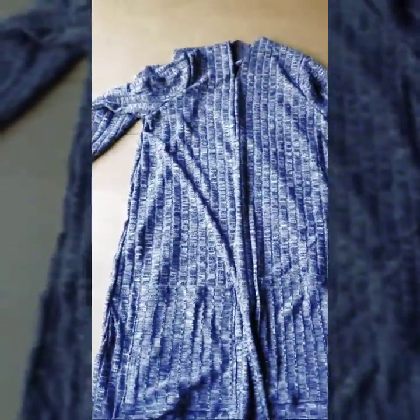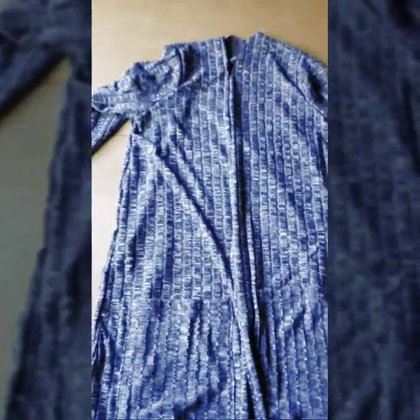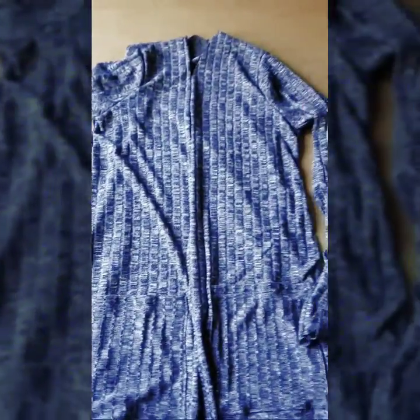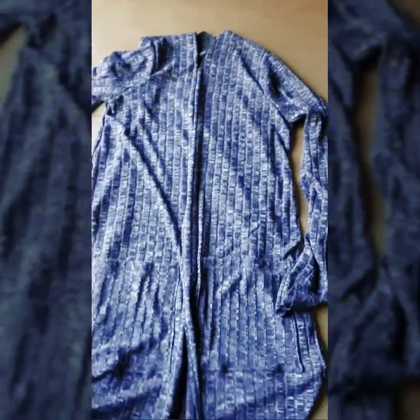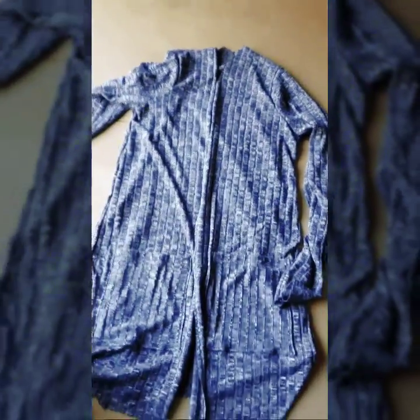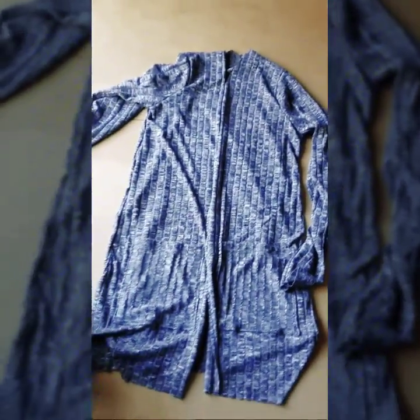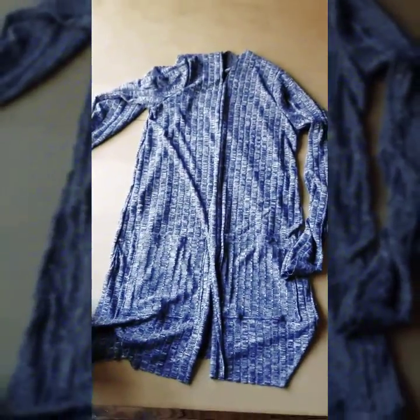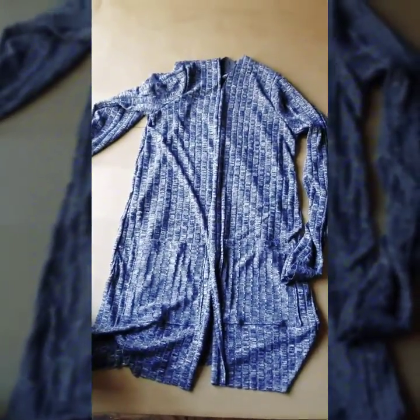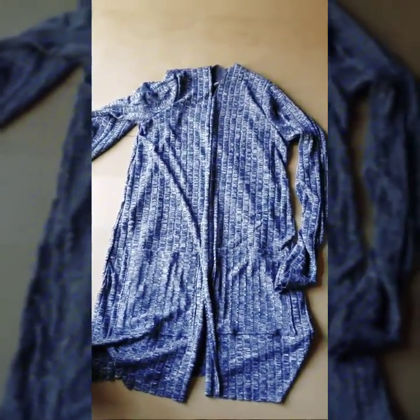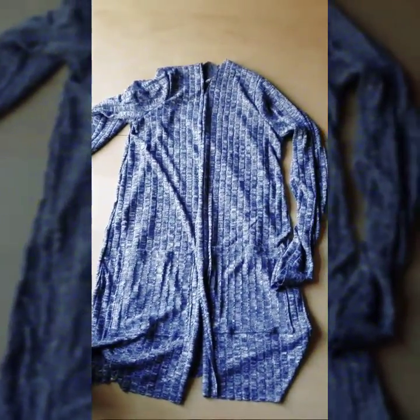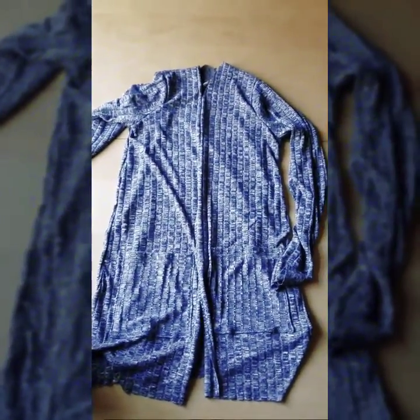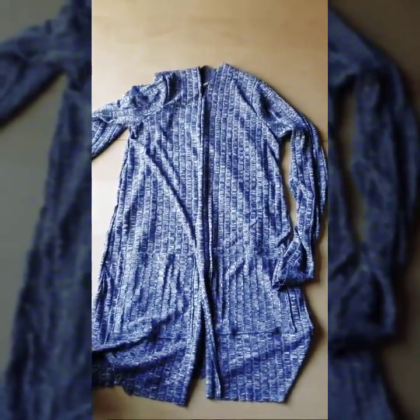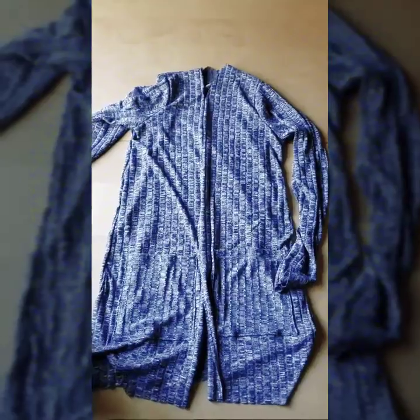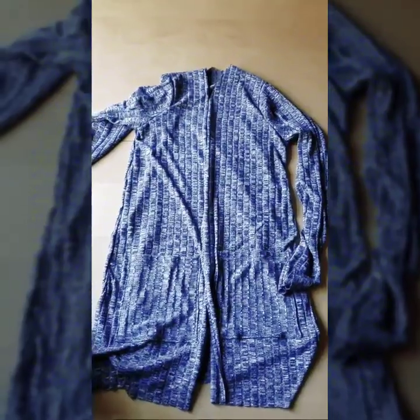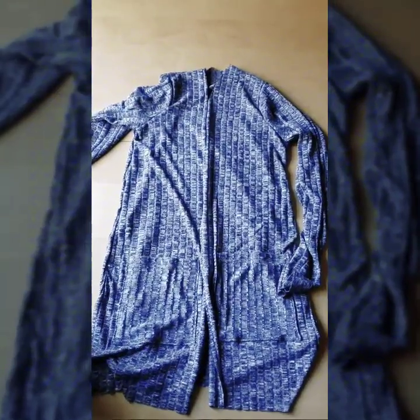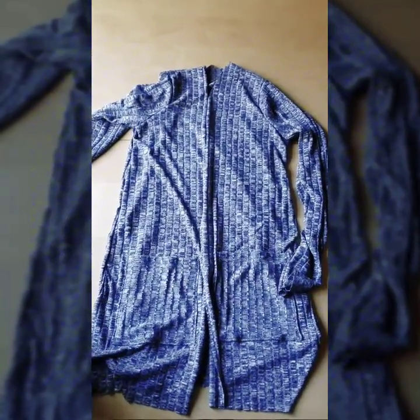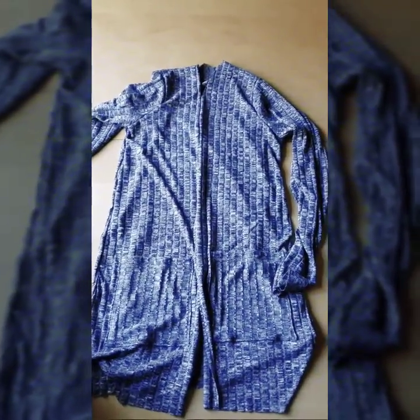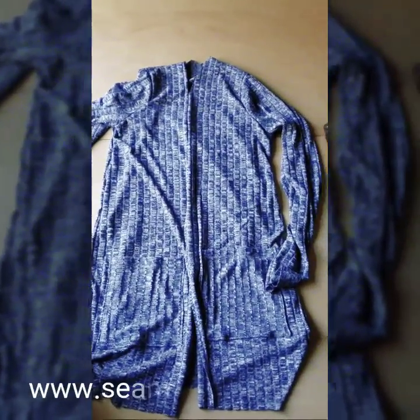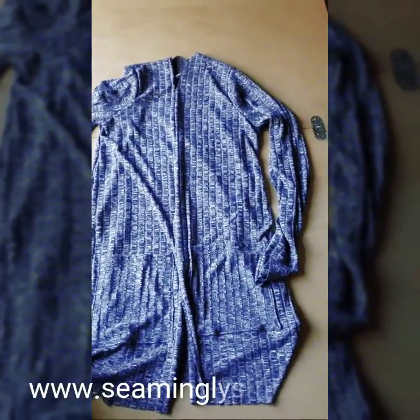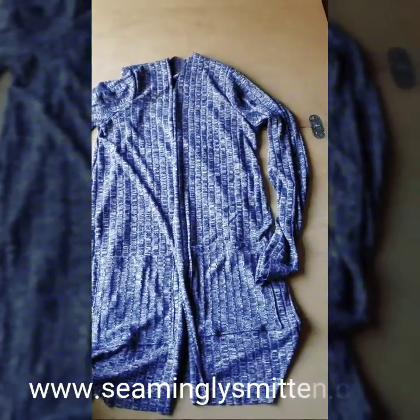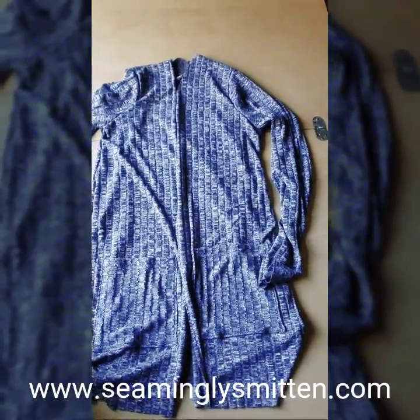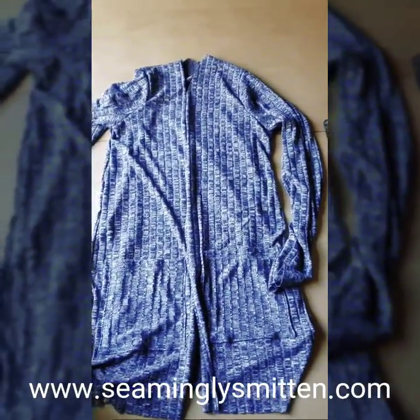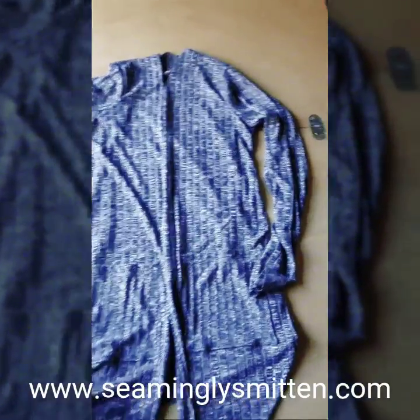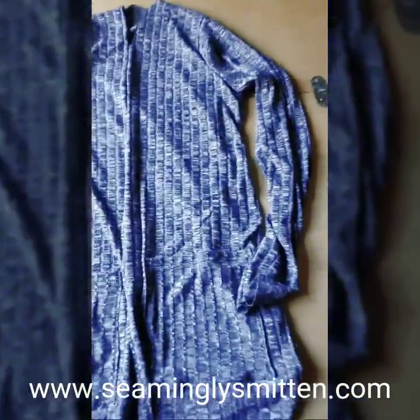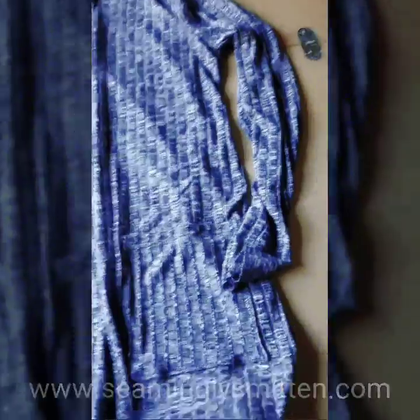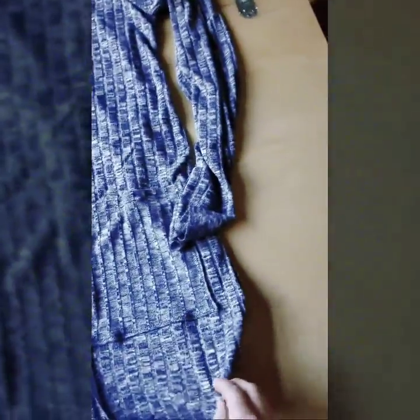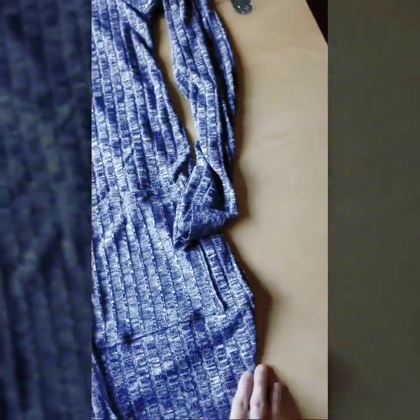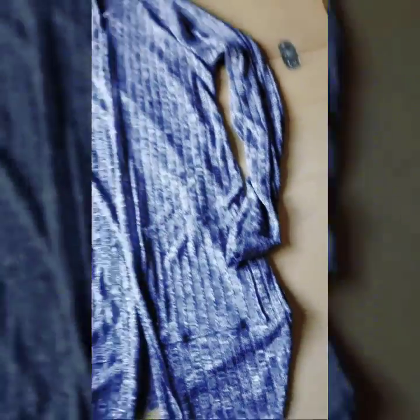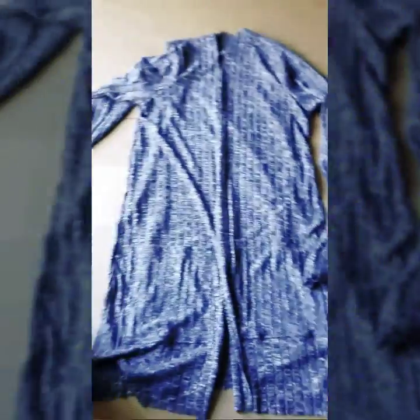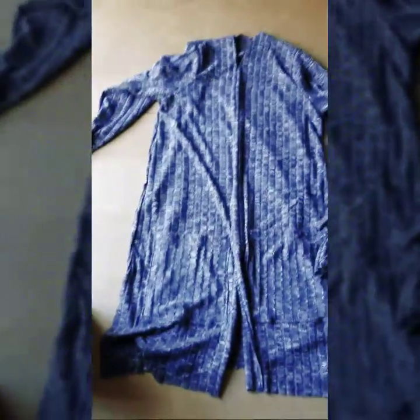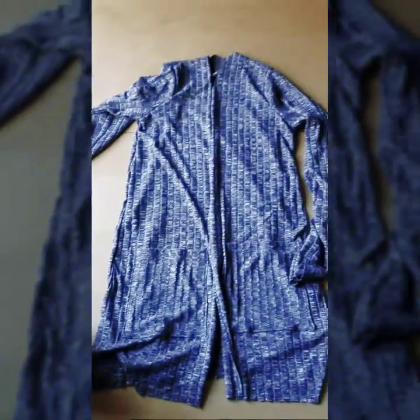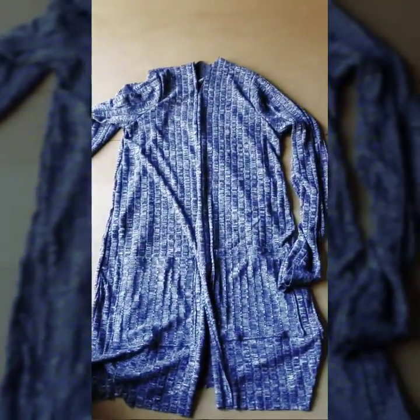I hope you enjoyed sewing with me today. Try on your cardigan and see if it fits, and tomorrow we'll come back and hem the sleeves, the bottom edge, and the side slit. See you tomorrow — thanks, guys!